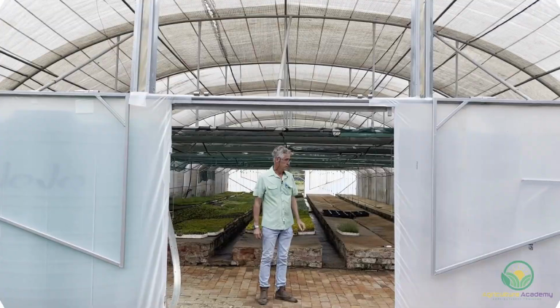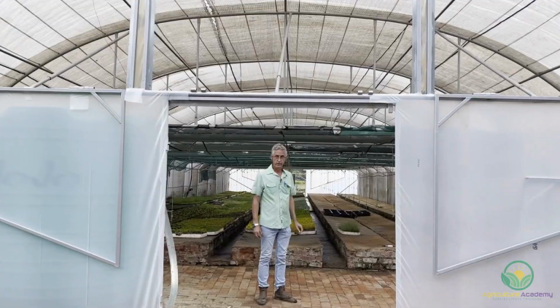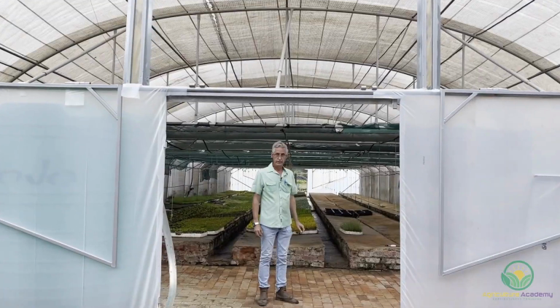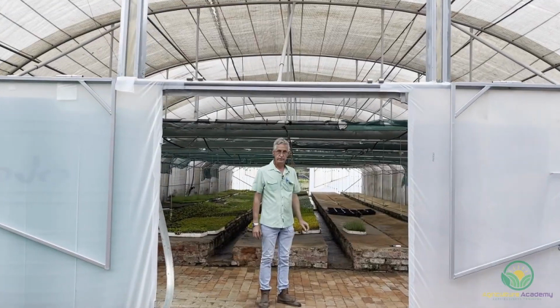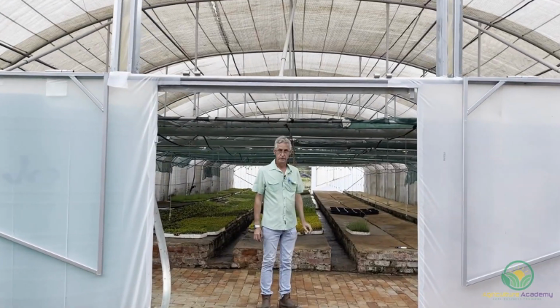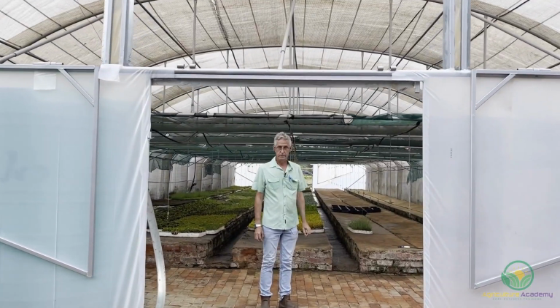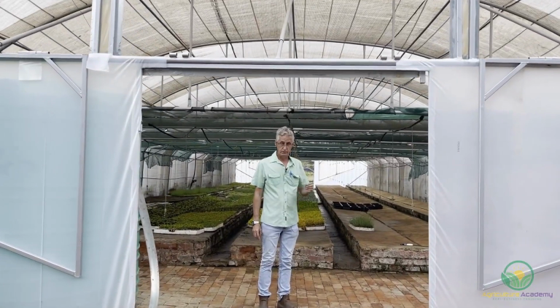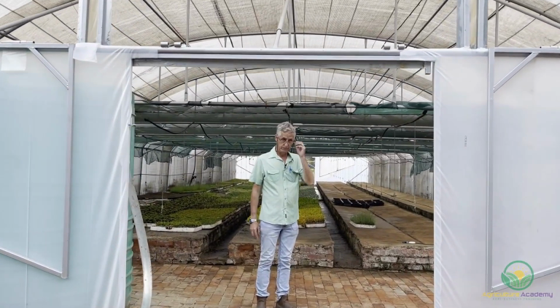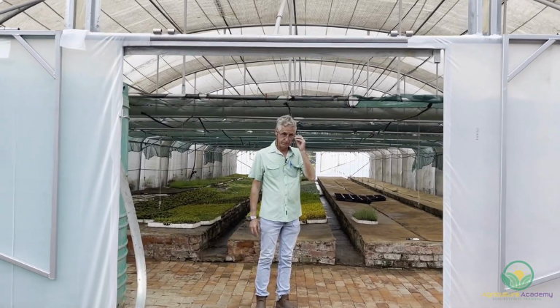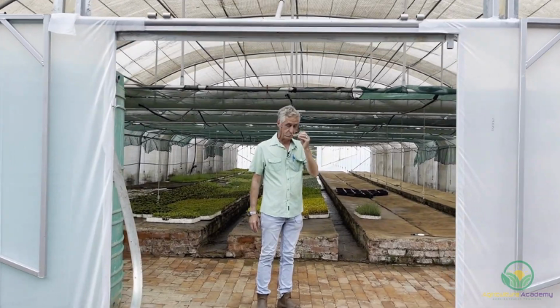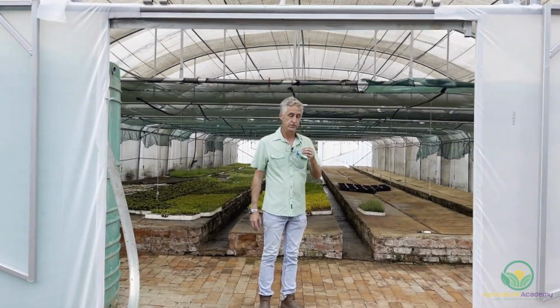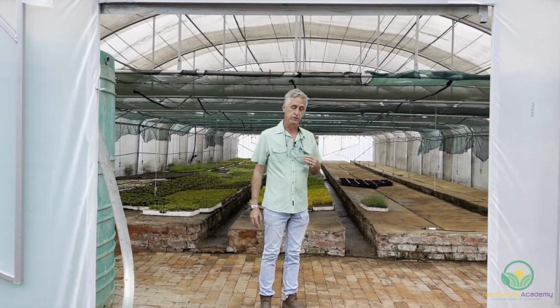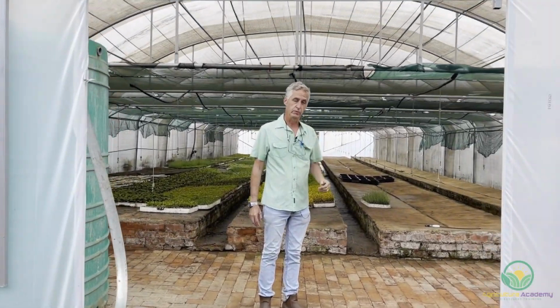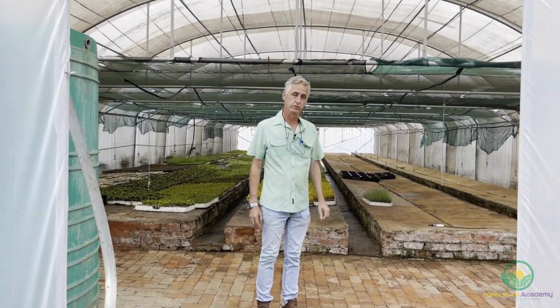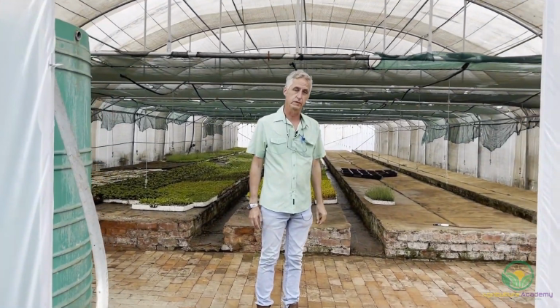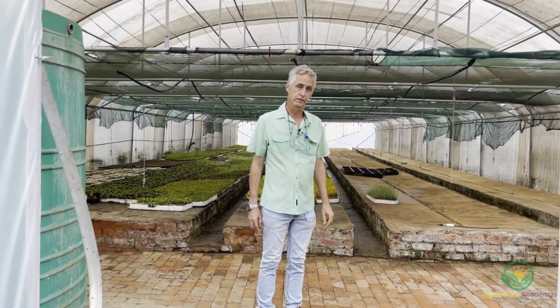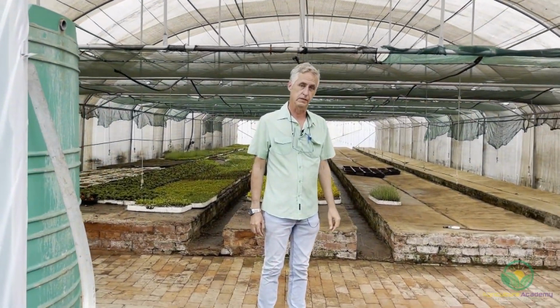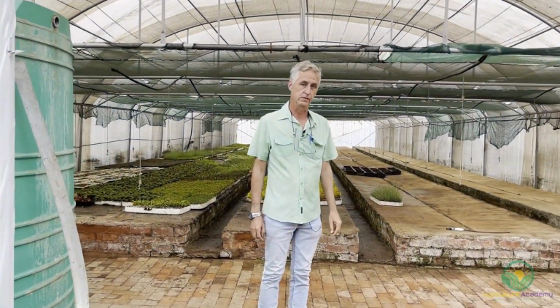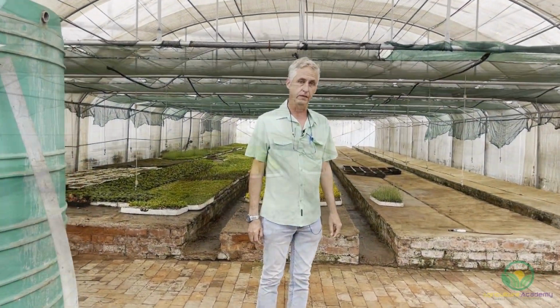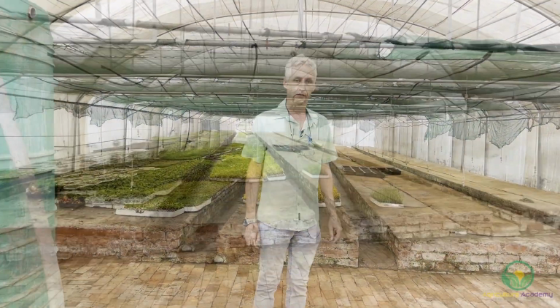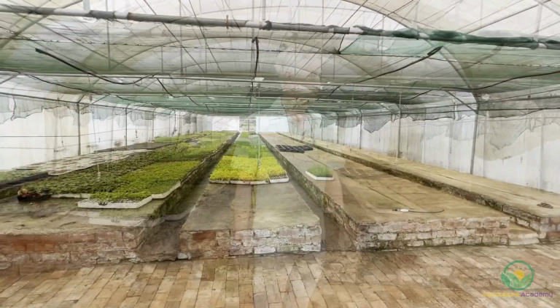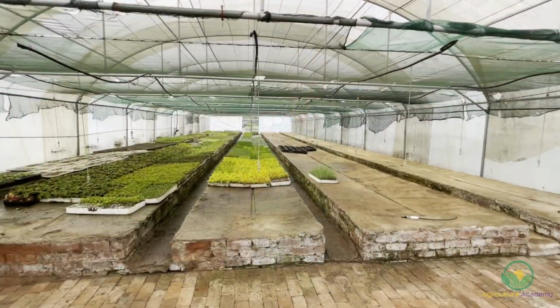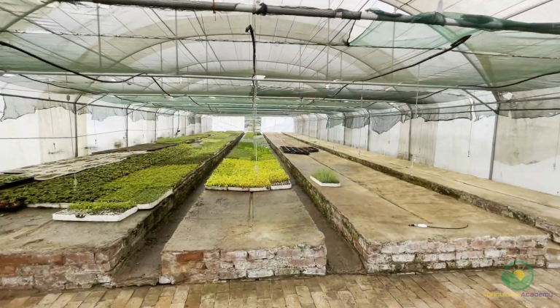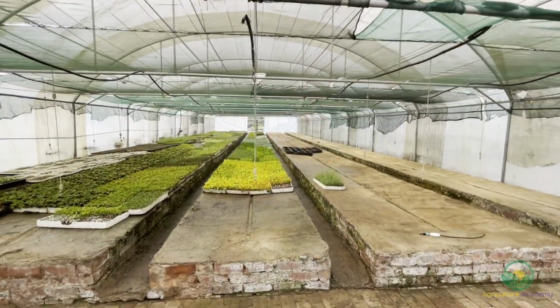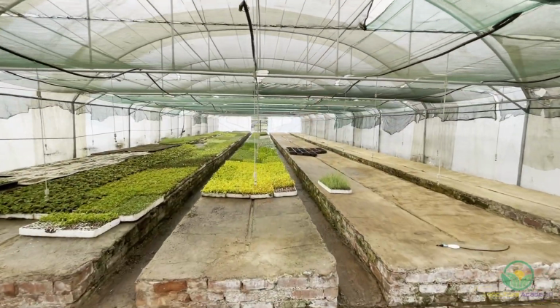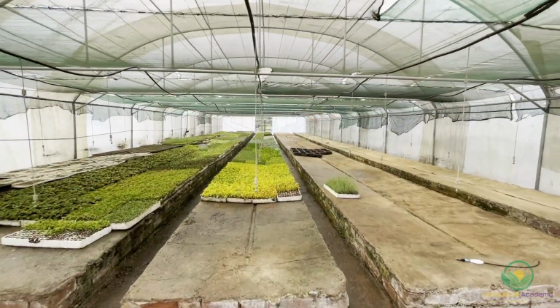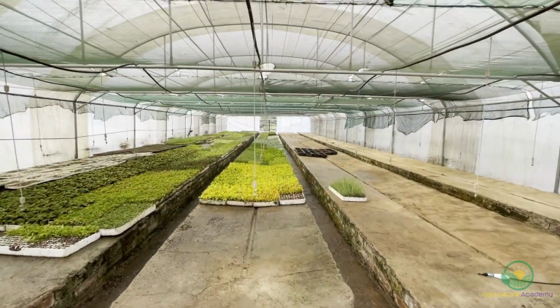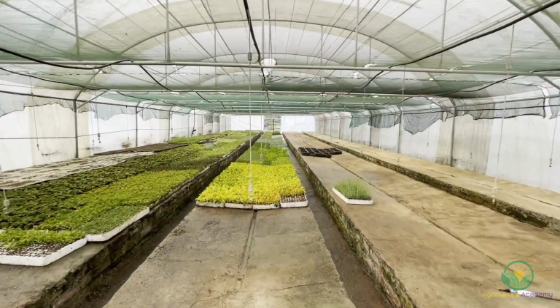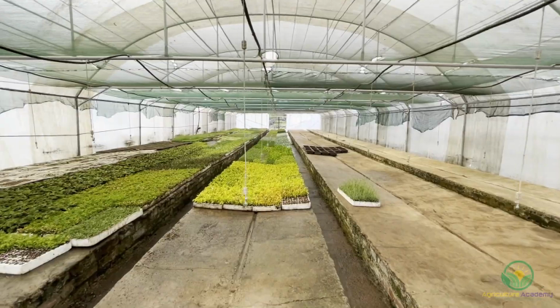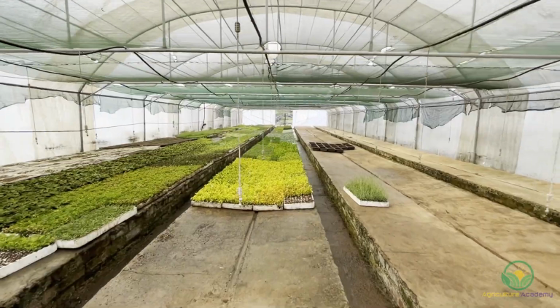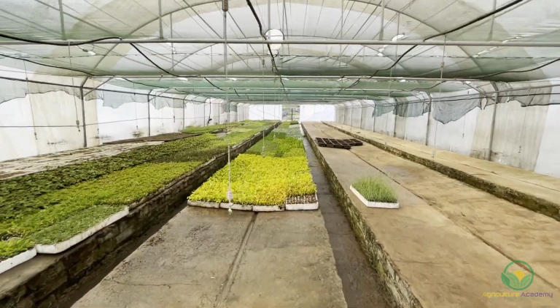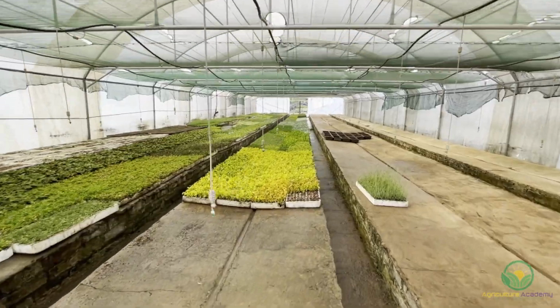Today we're going to have a look at our propagation unit where we do cuttings and seeds. This is the heart of any nursery. It's very important.